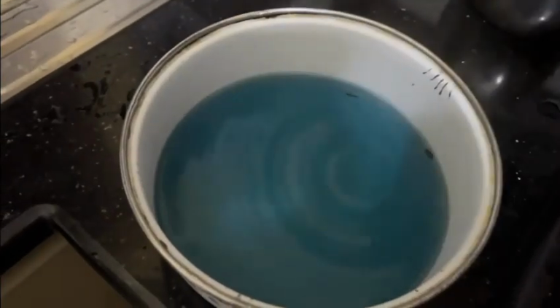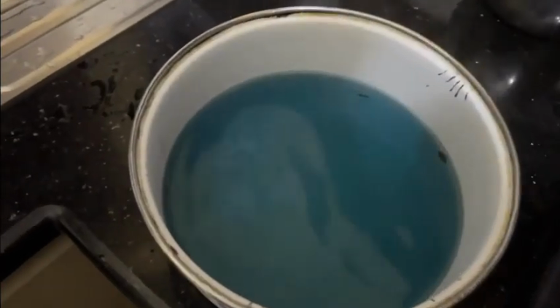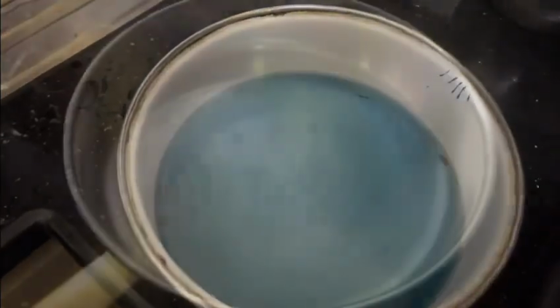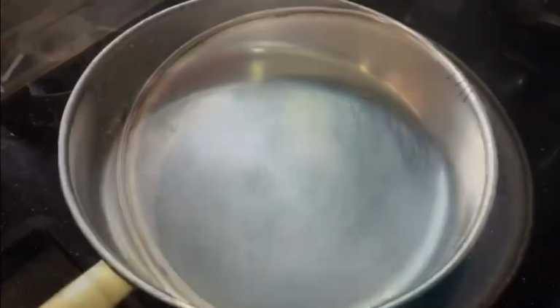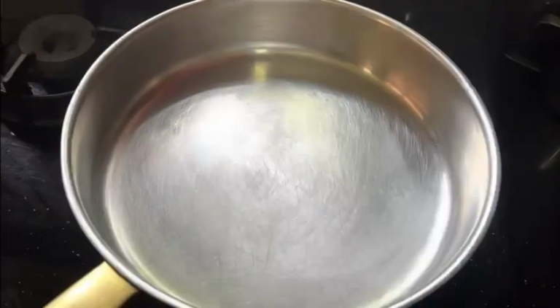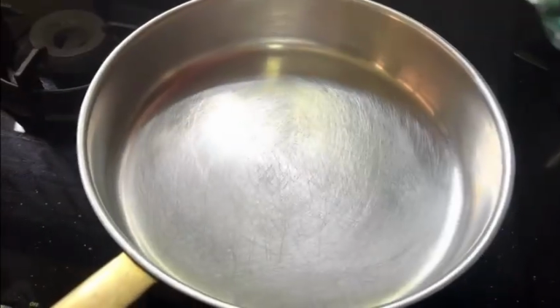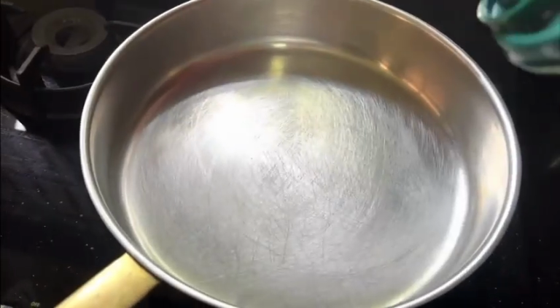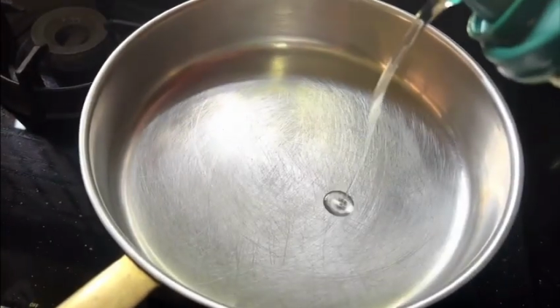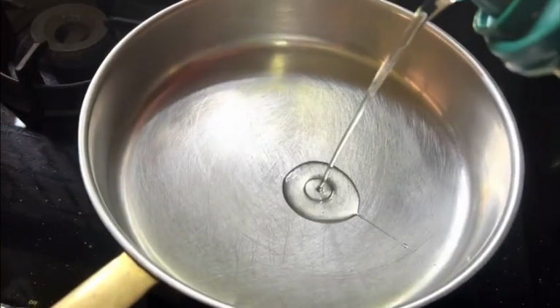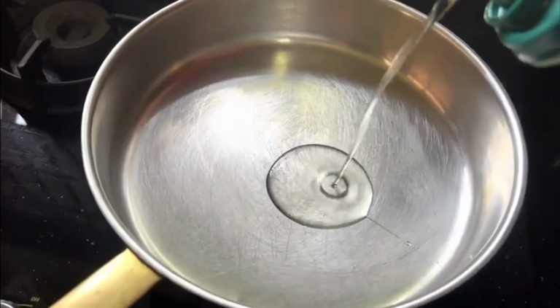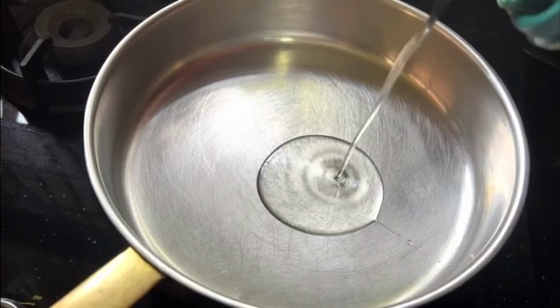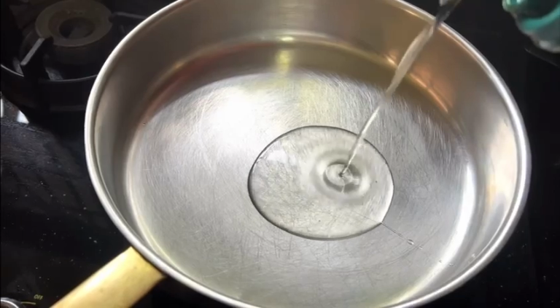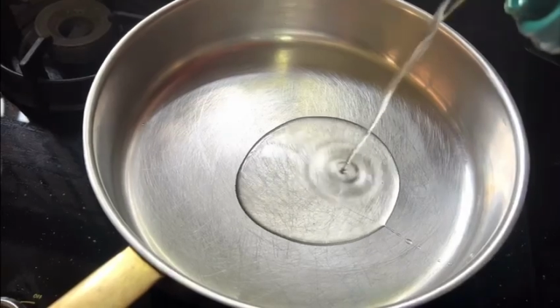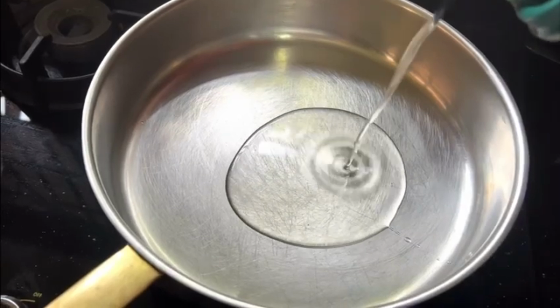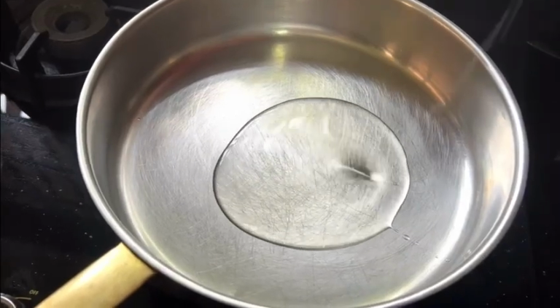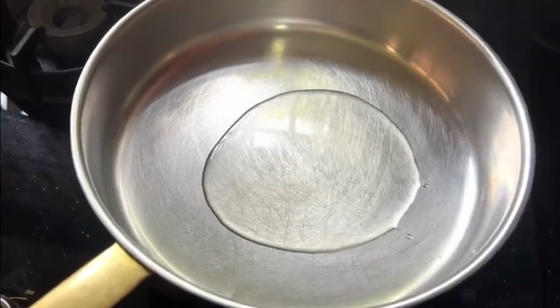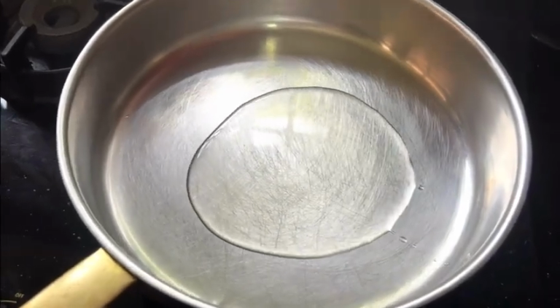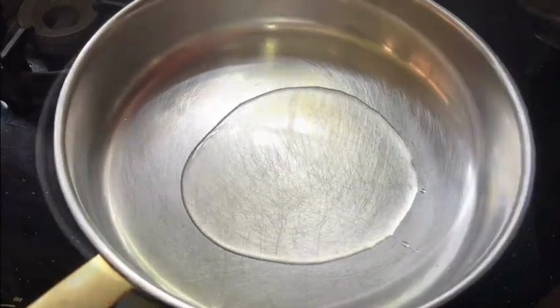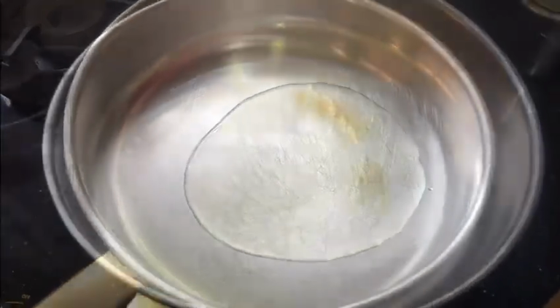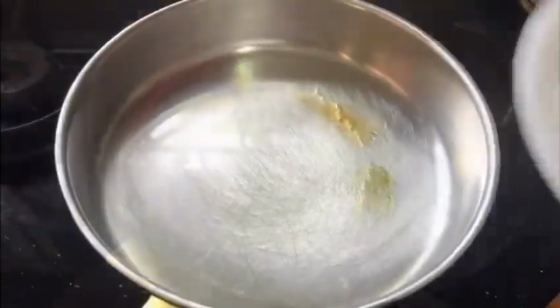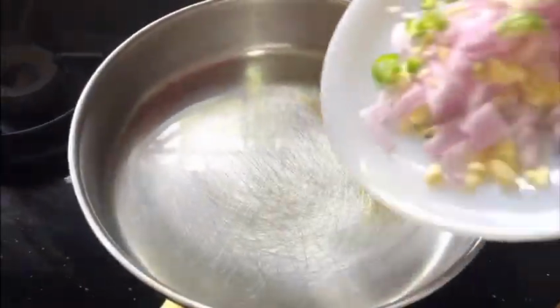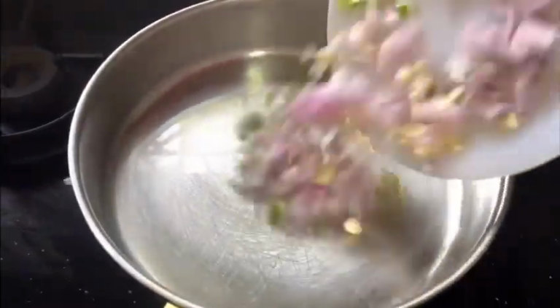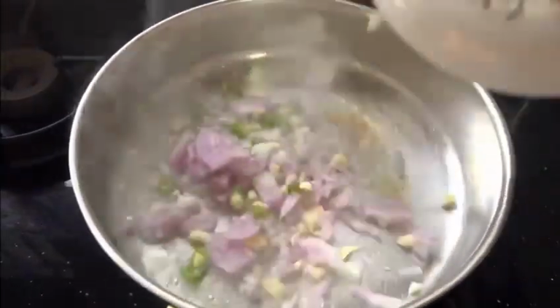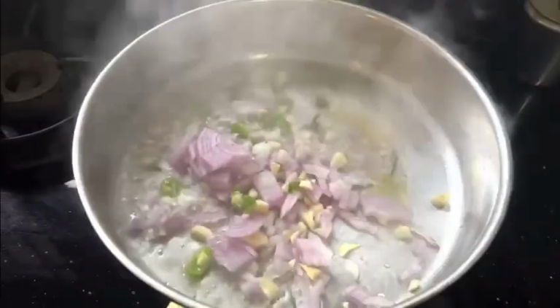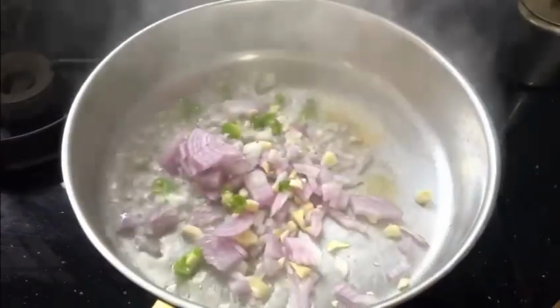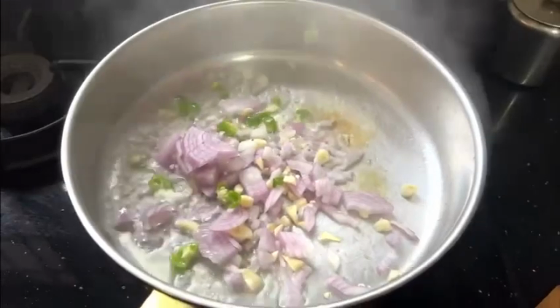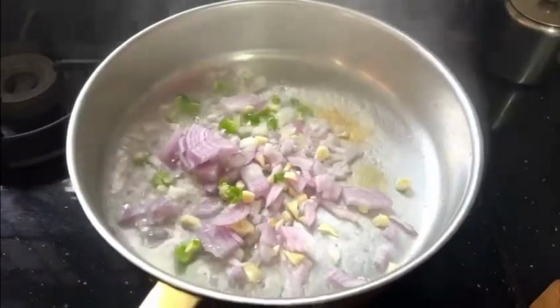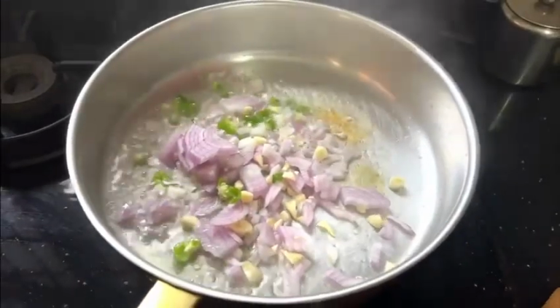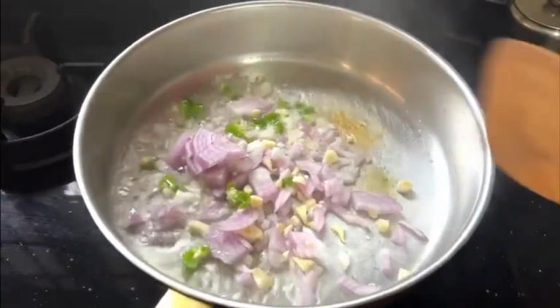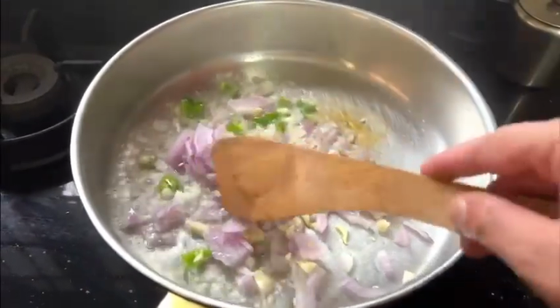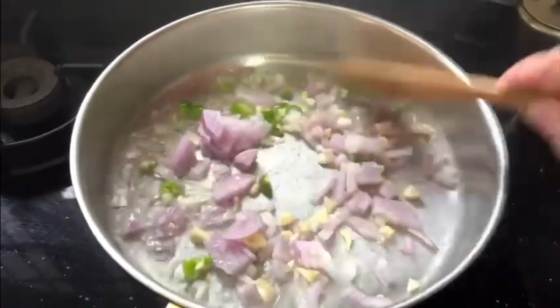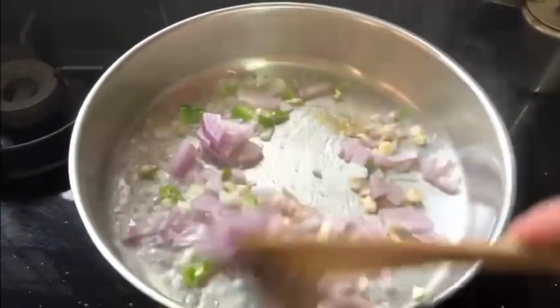In the process, we add a little oil in the pan — a tablespoon of oil. We add a little bit of salt.